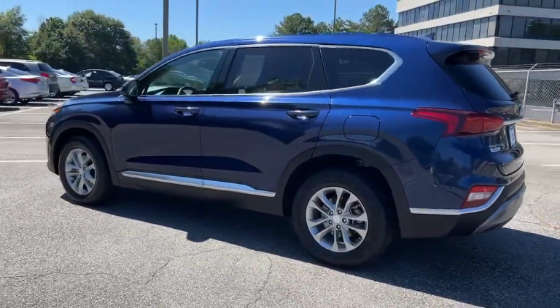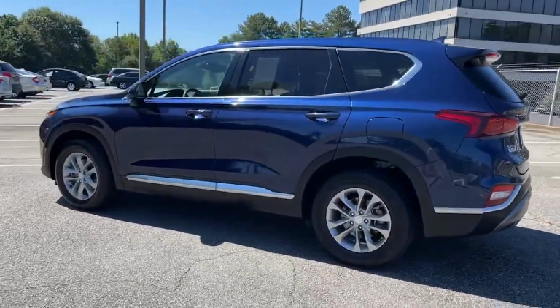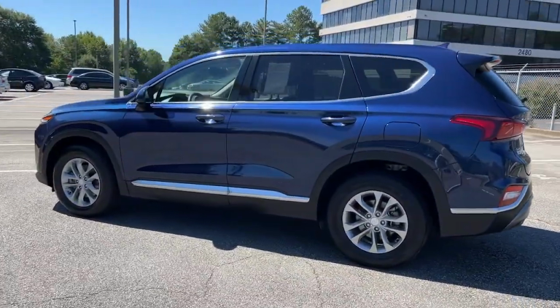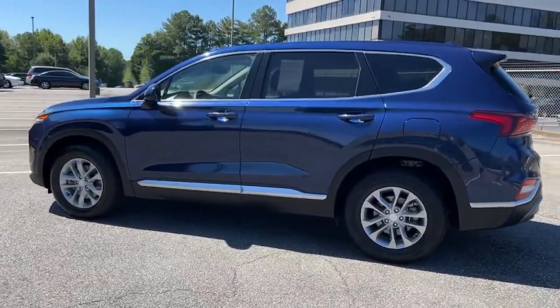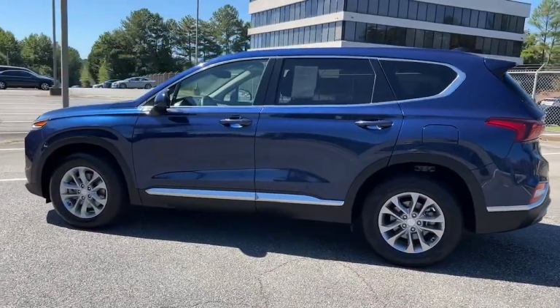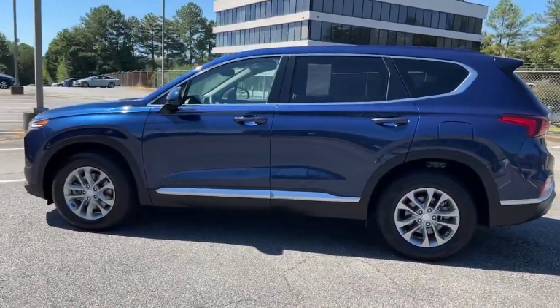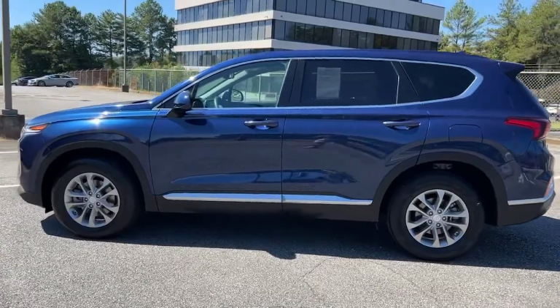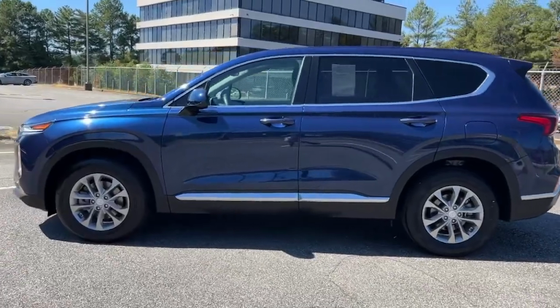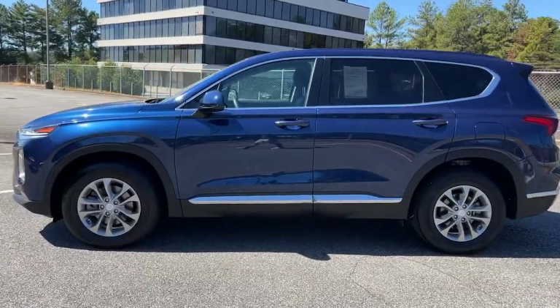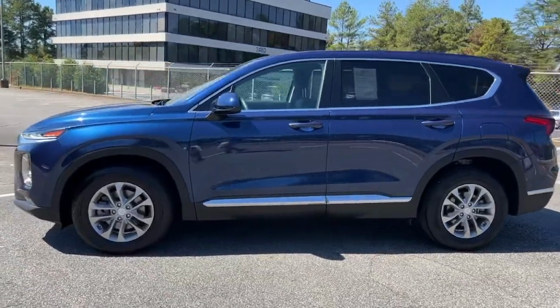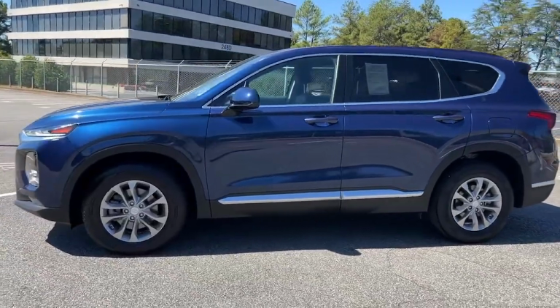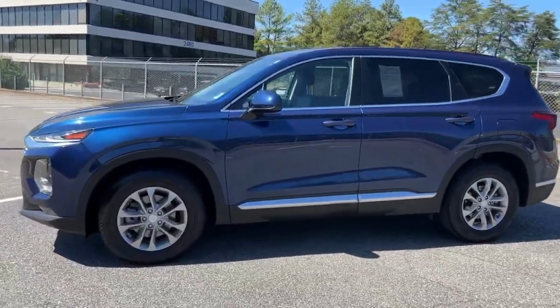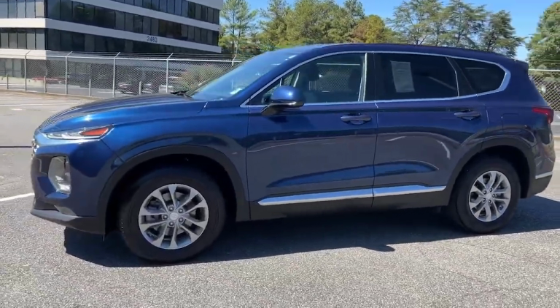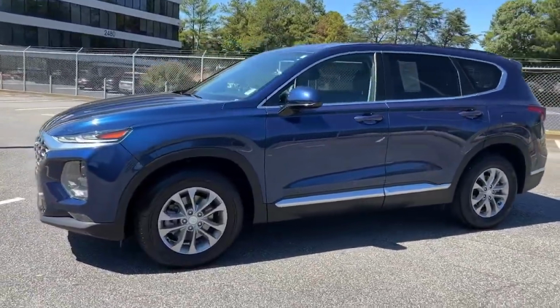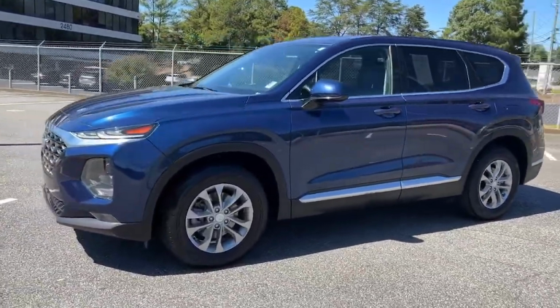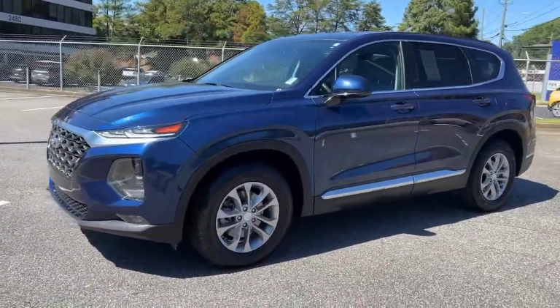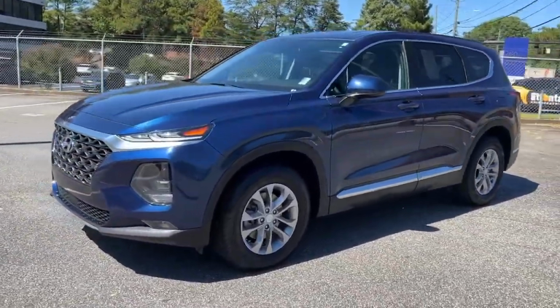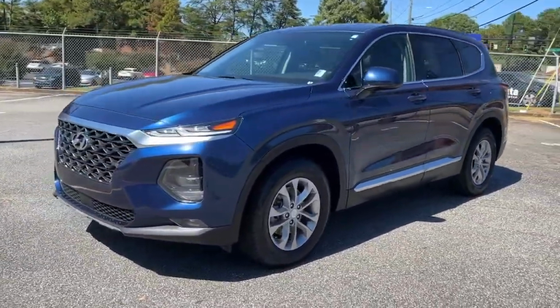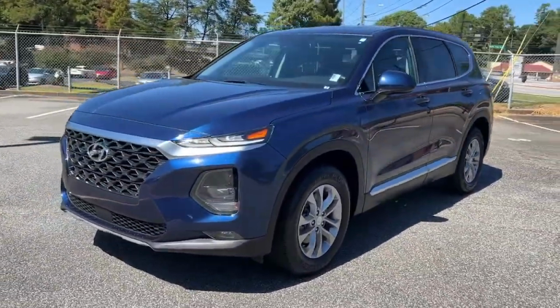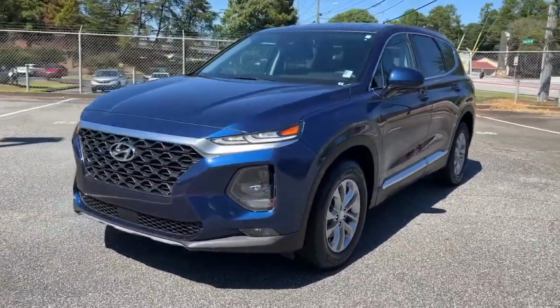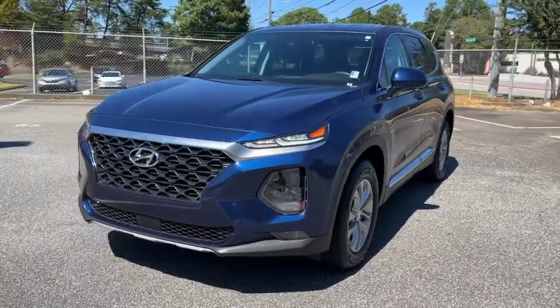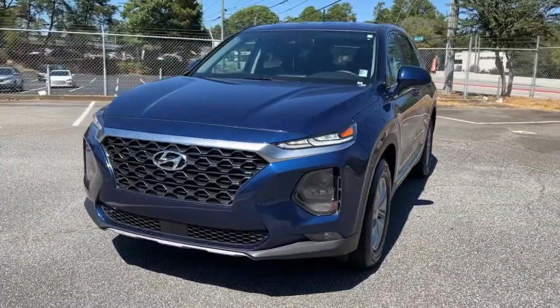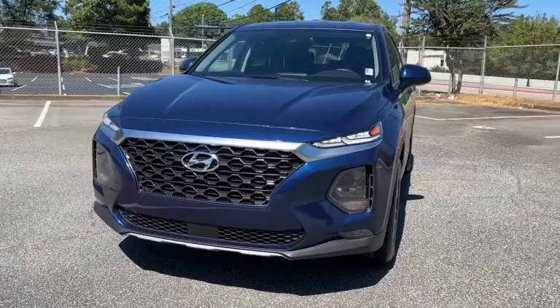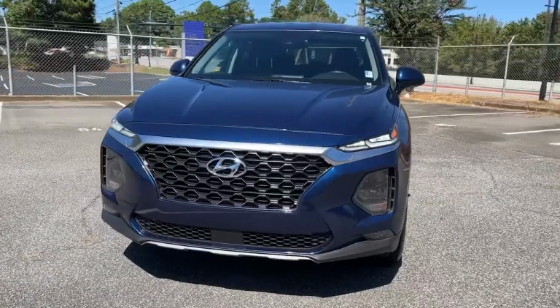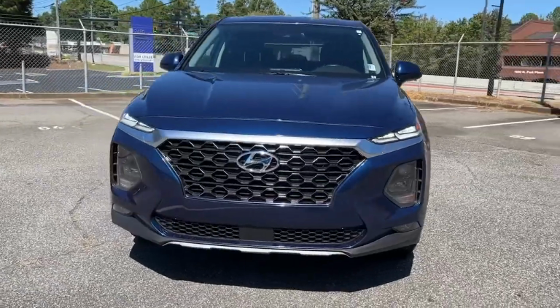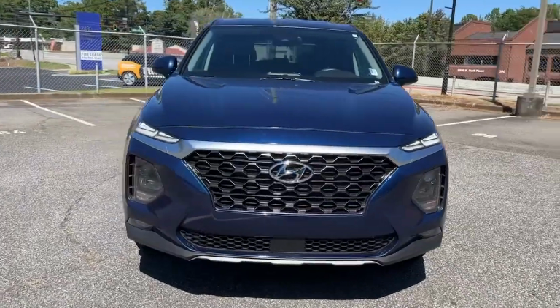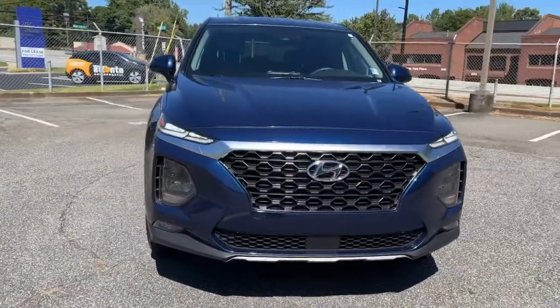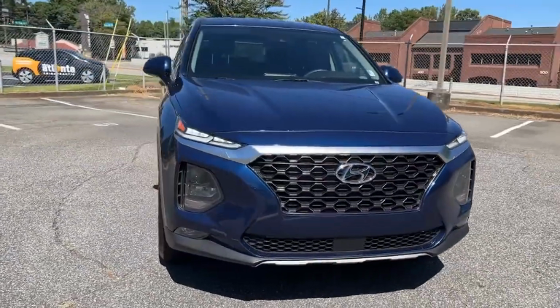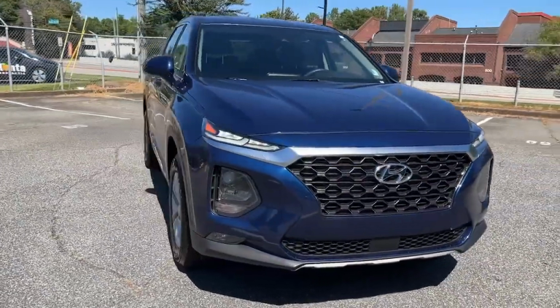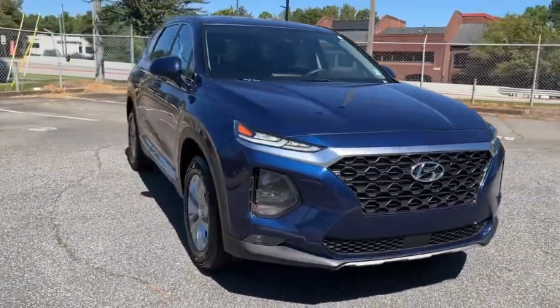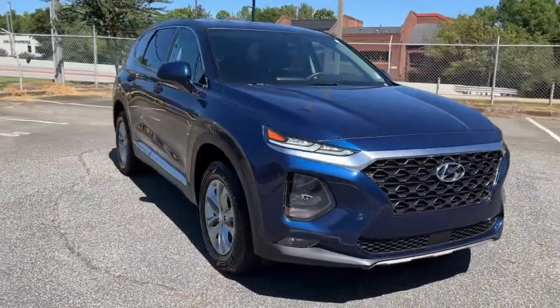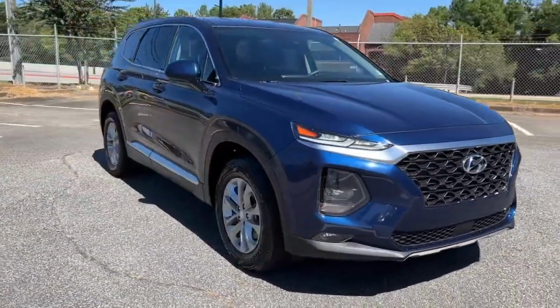With bold modern looks, standard infotainment, and the latest safety features, this spacious, versatile mid-size crossover infuses every drive with comfort and confidence.